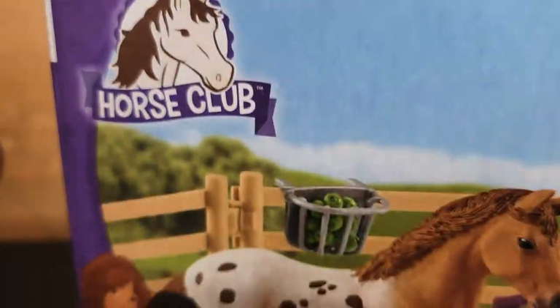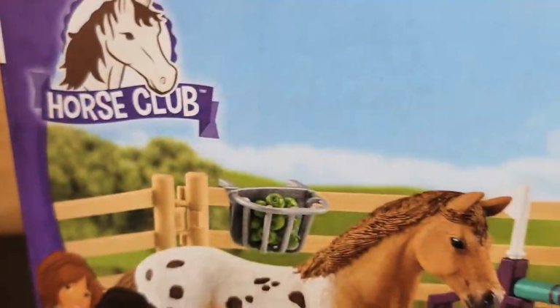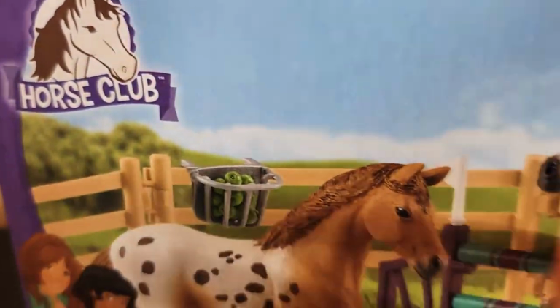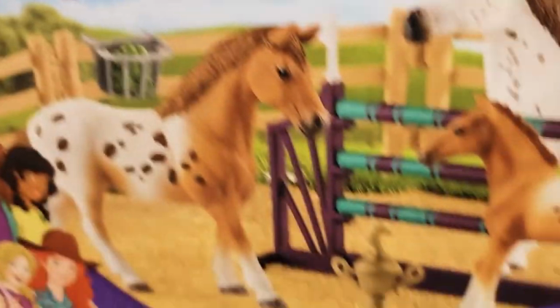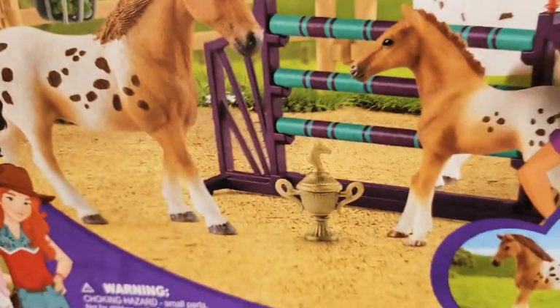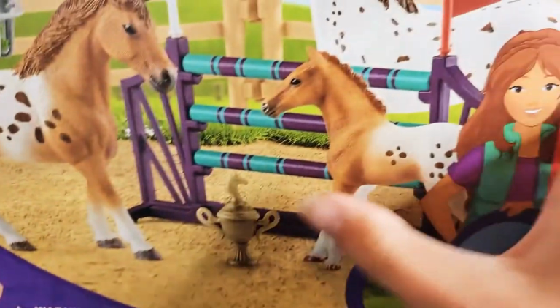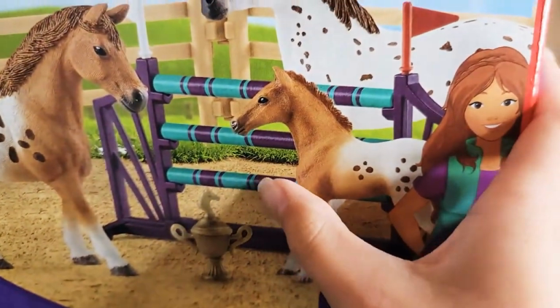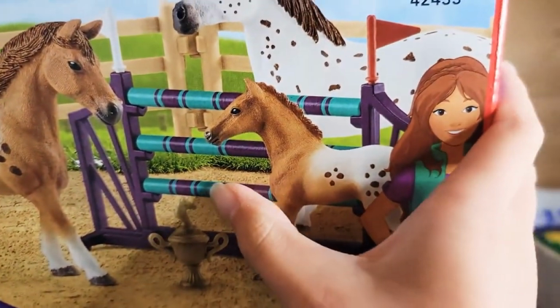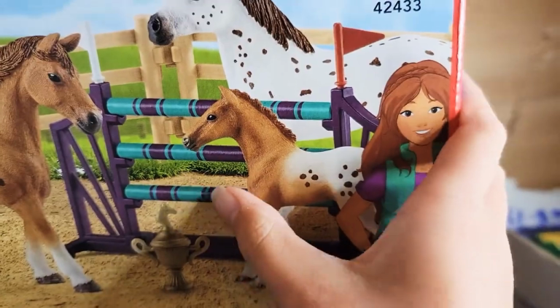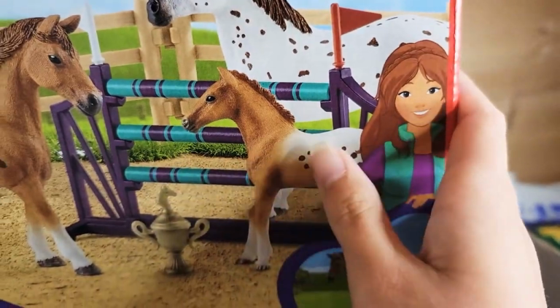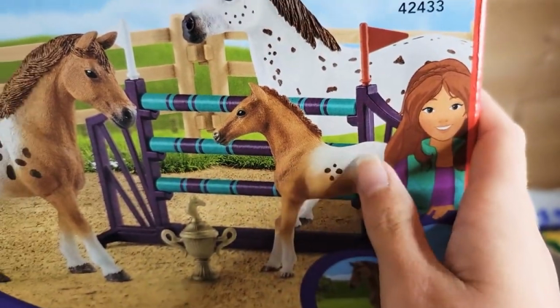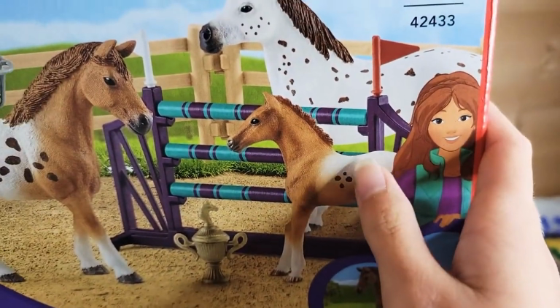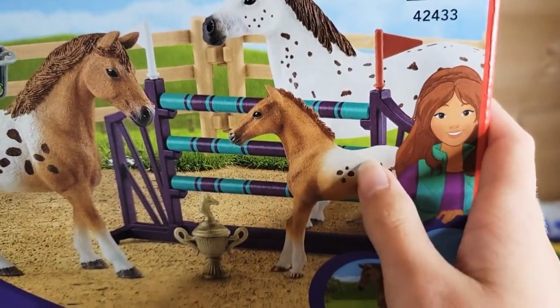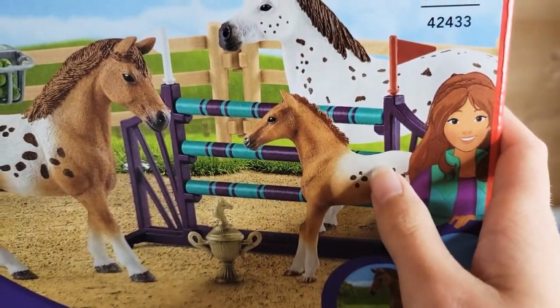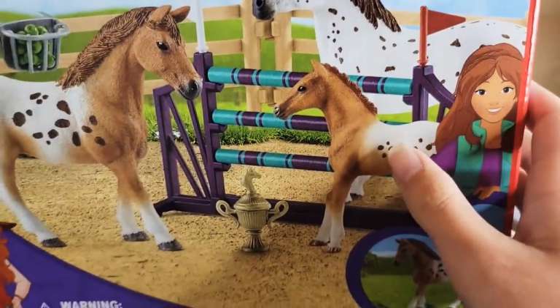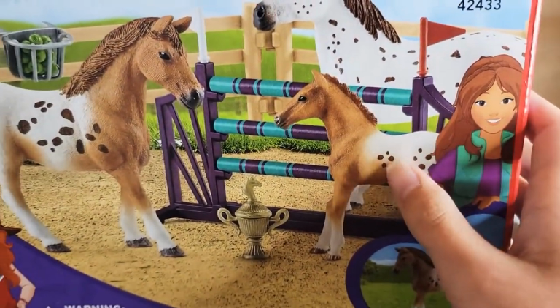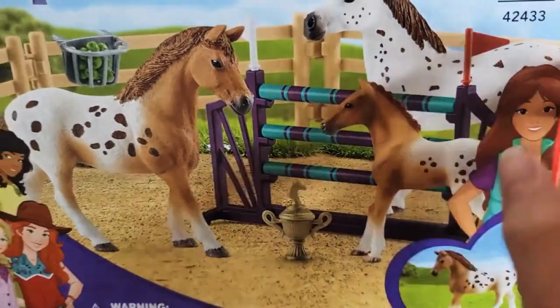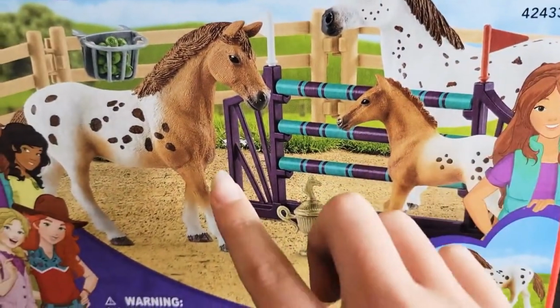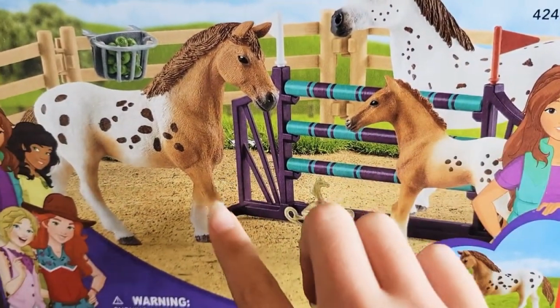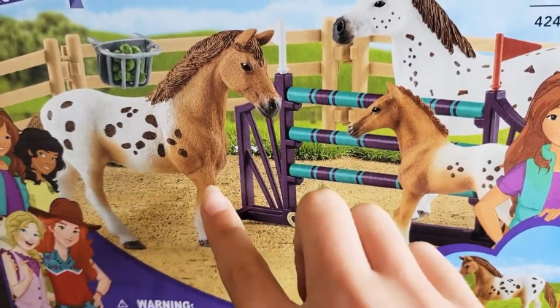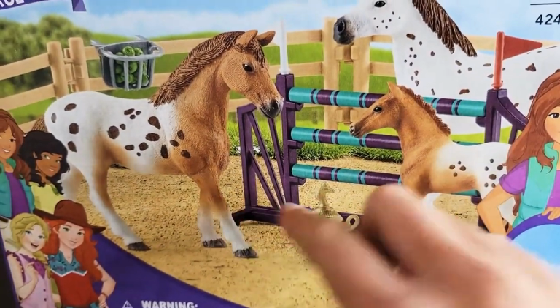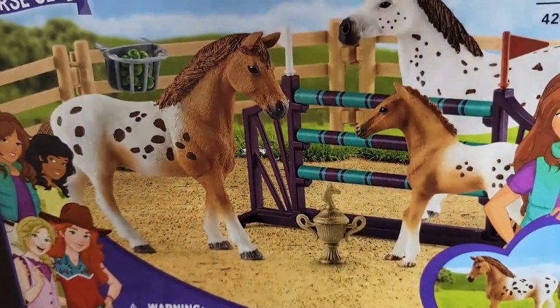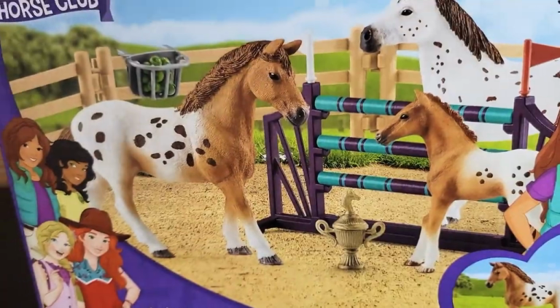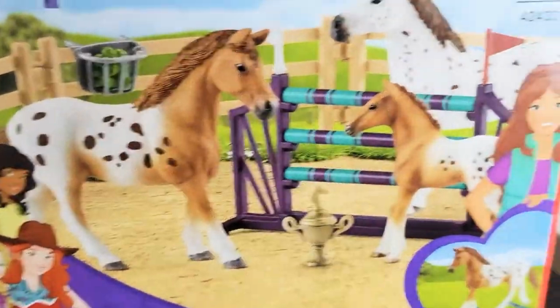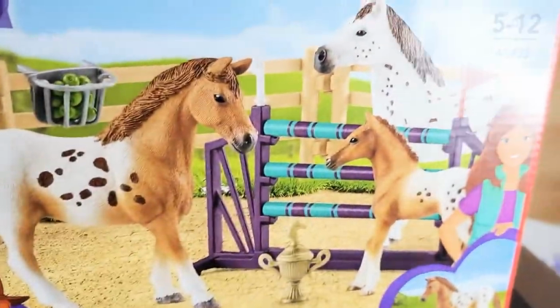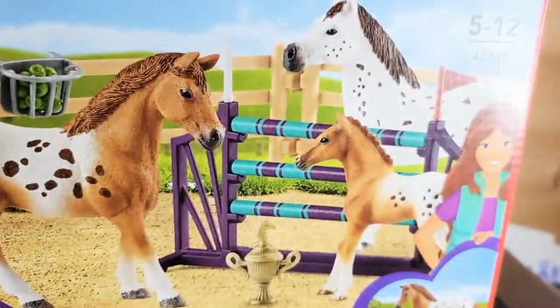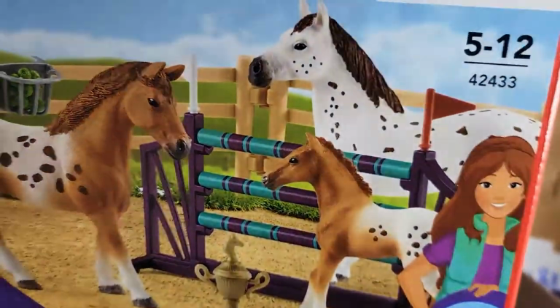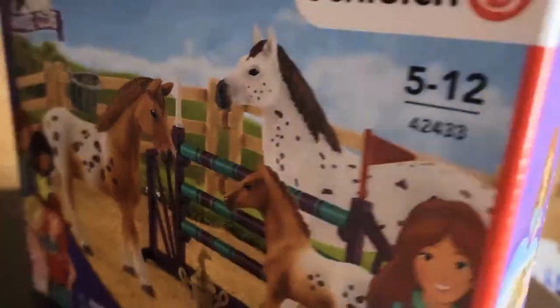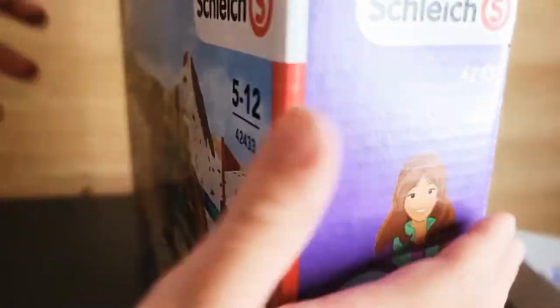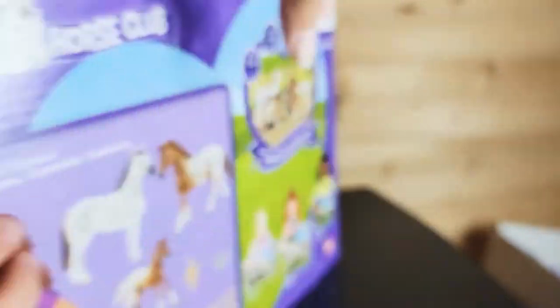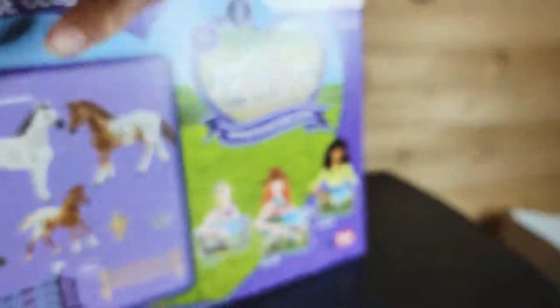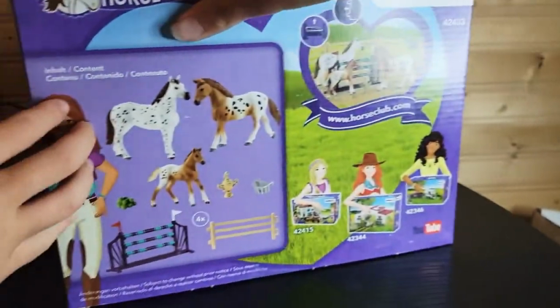I also like the rainbow hunts thing. That's actually pretty nice. They got a little foal. The foal kind of looks like her mom a little bit. Appaloosa's. And on the back of the box...